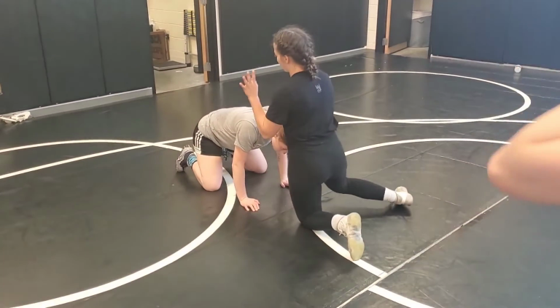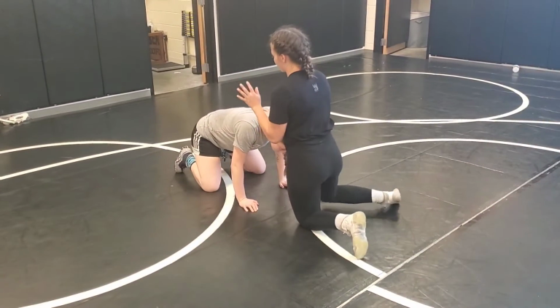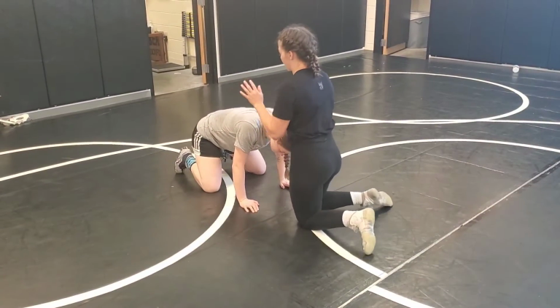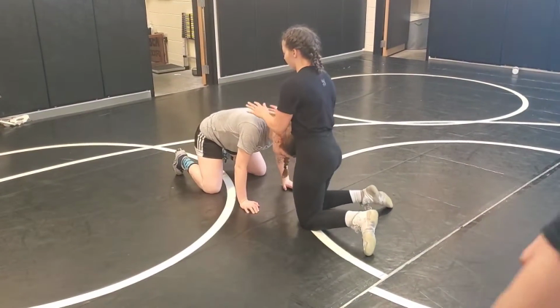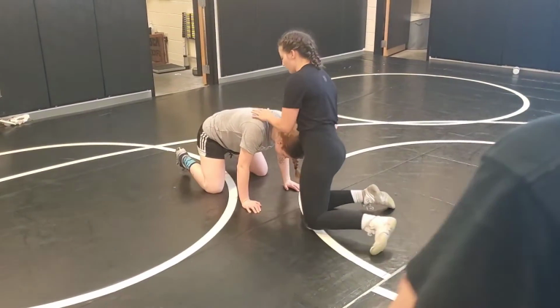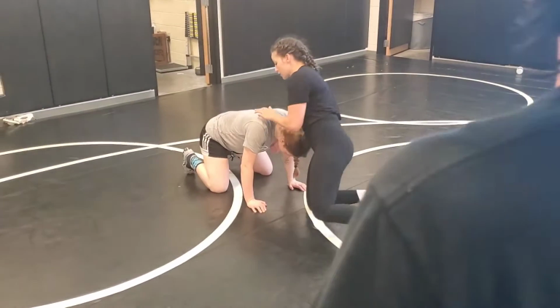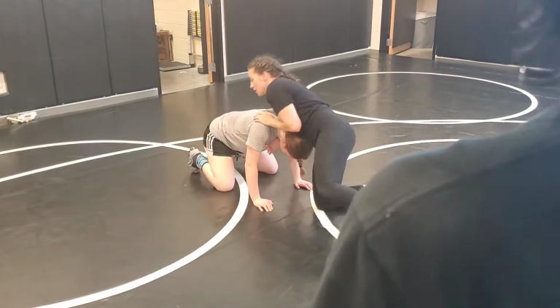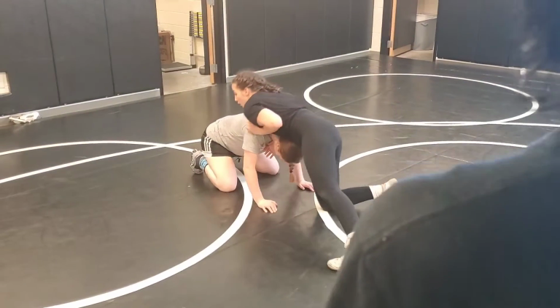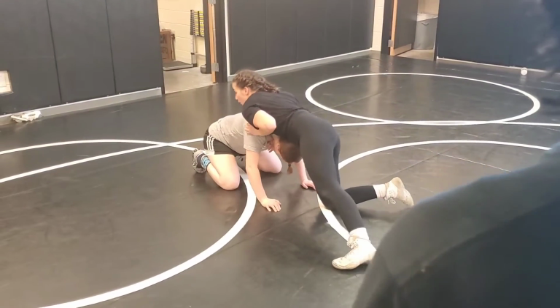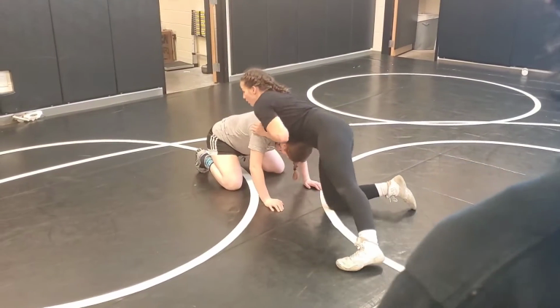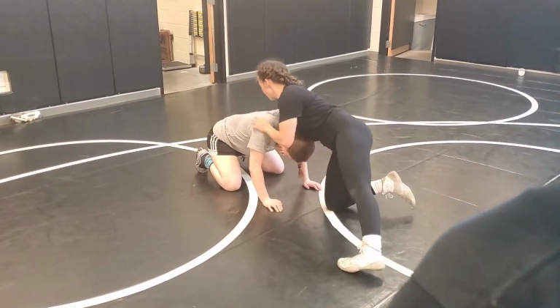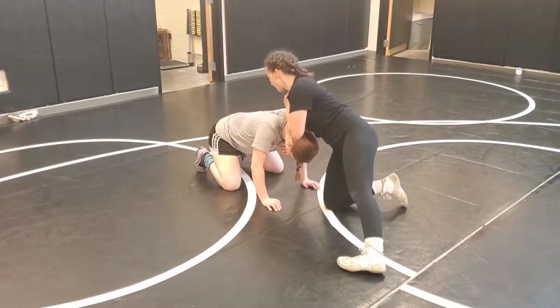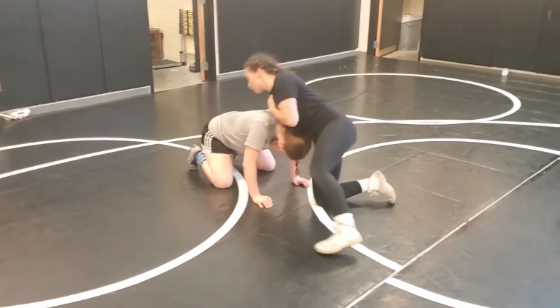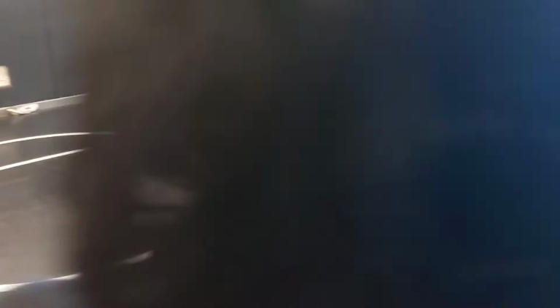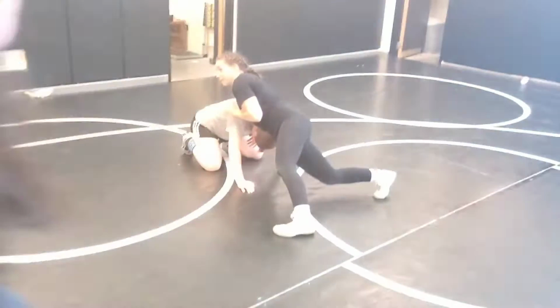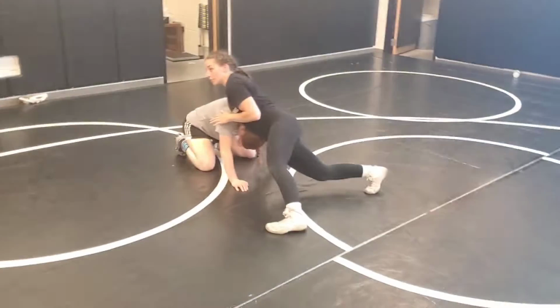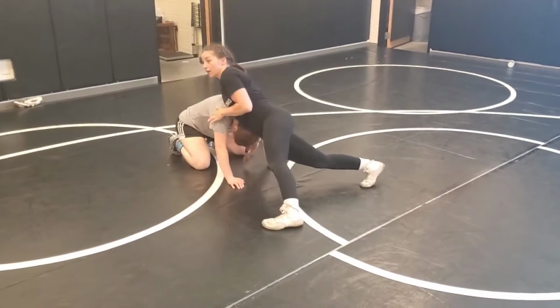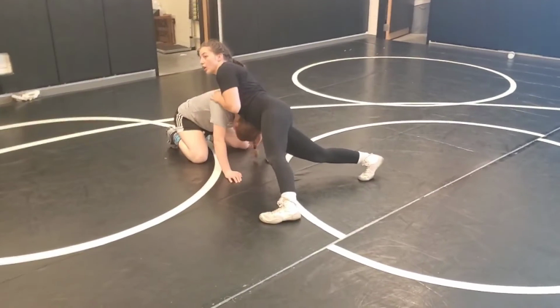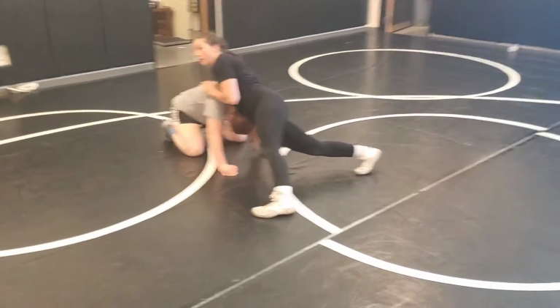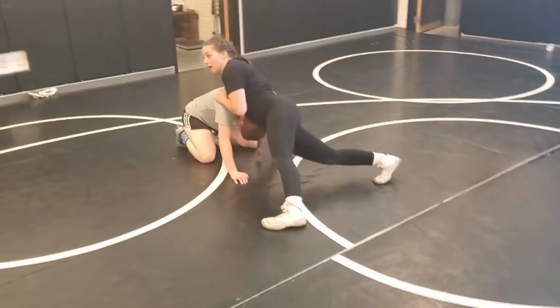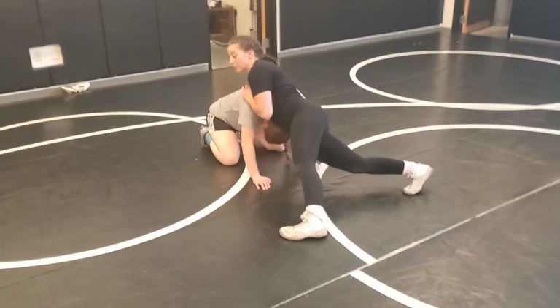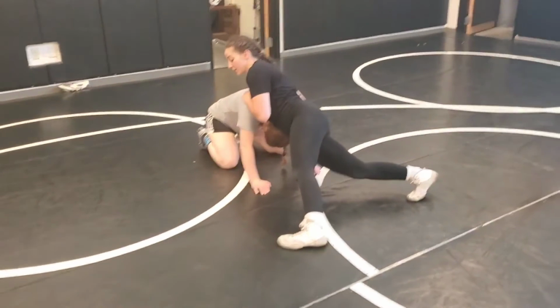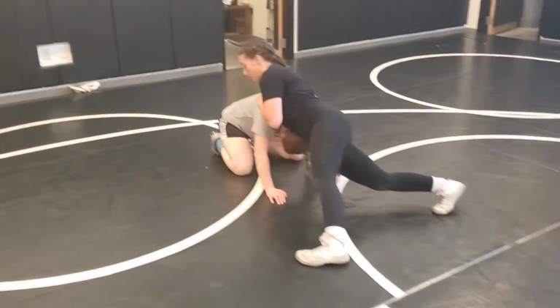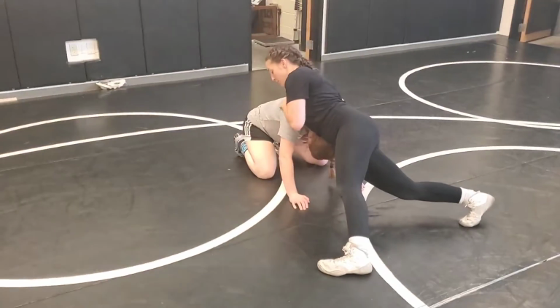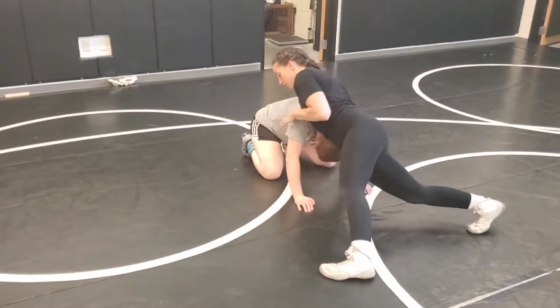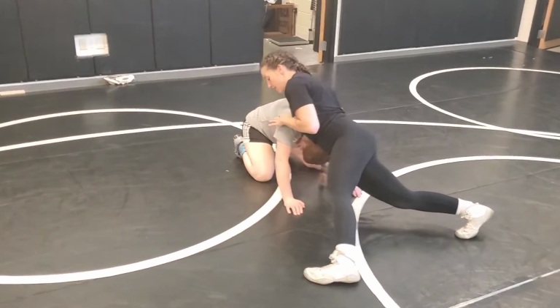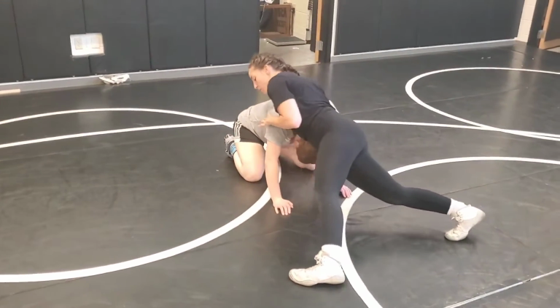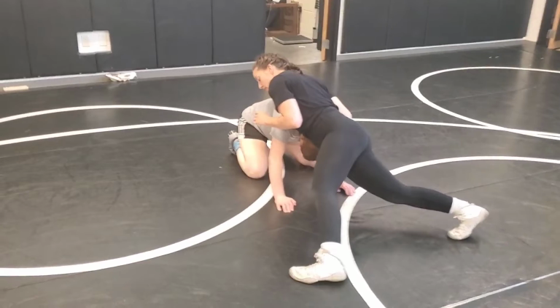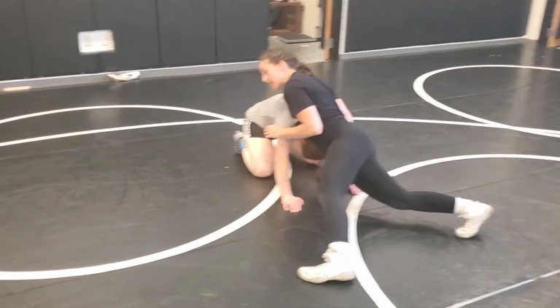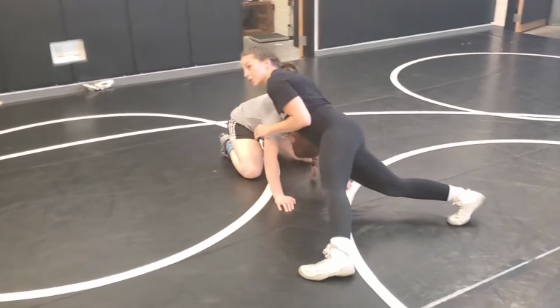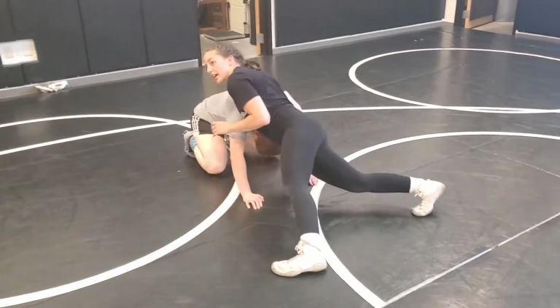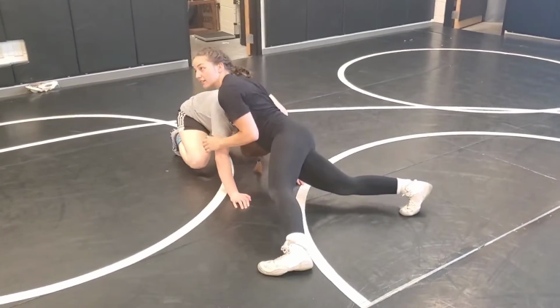Let's talk about the good front head body force first. I've got my shoulder right in the middle of her back, and all my weight is on her back — her upper back and her head — and my hips pushing her head down.